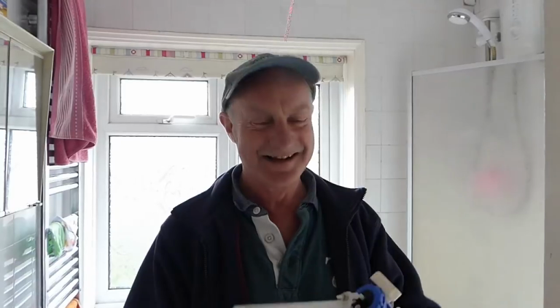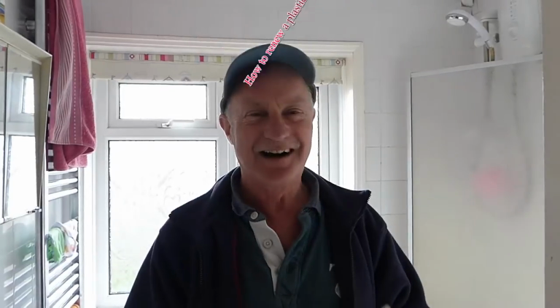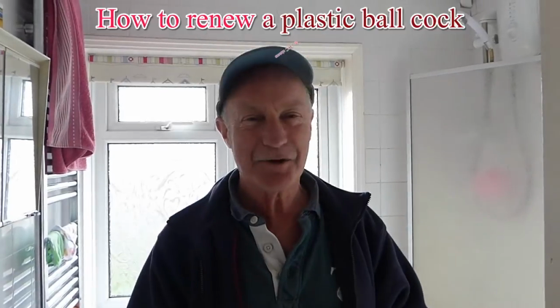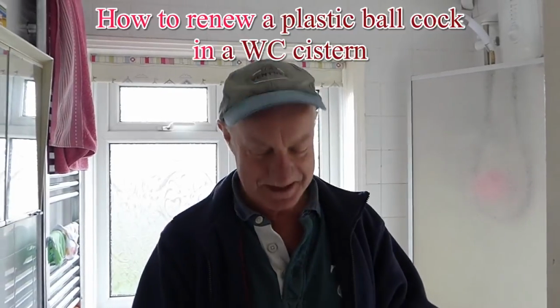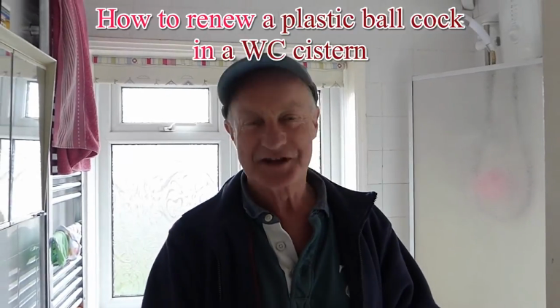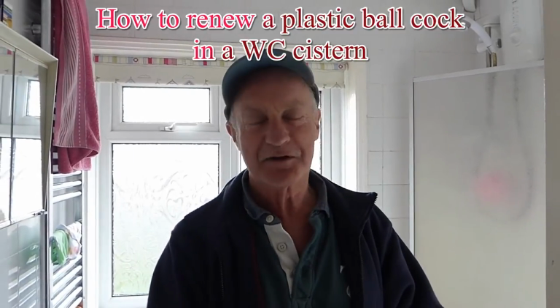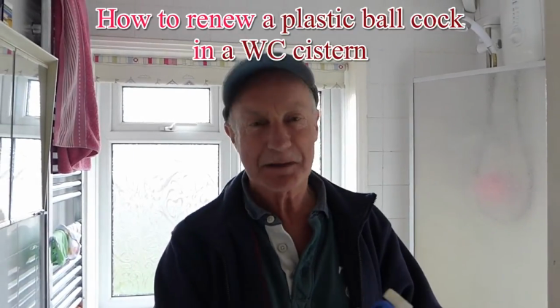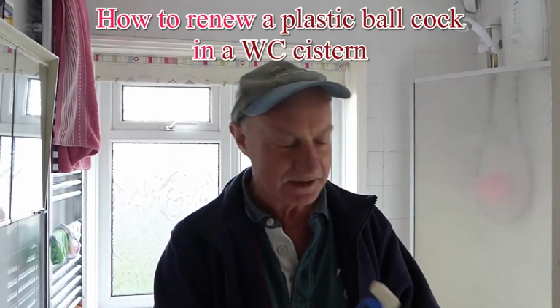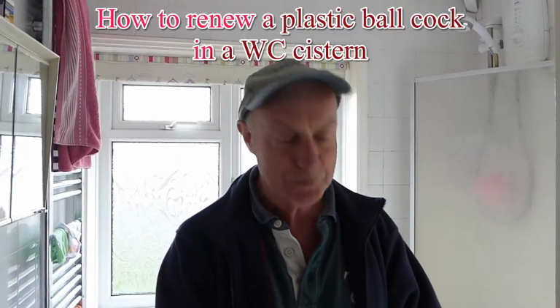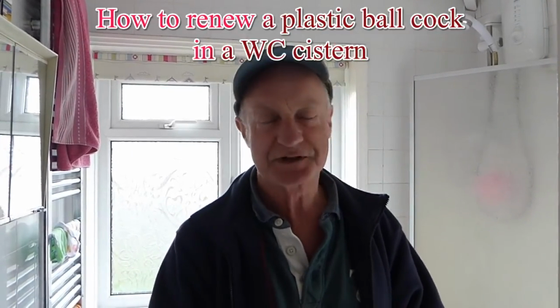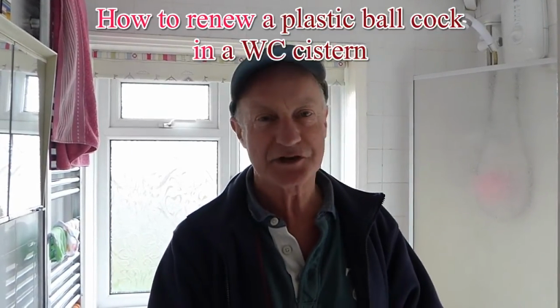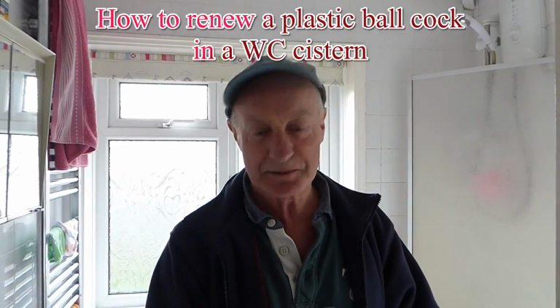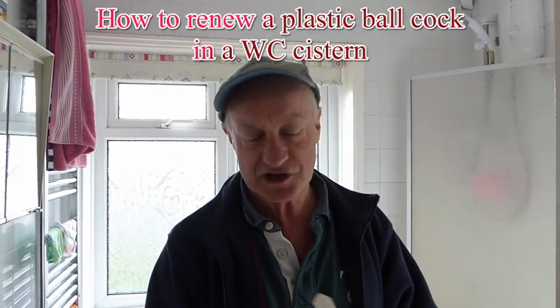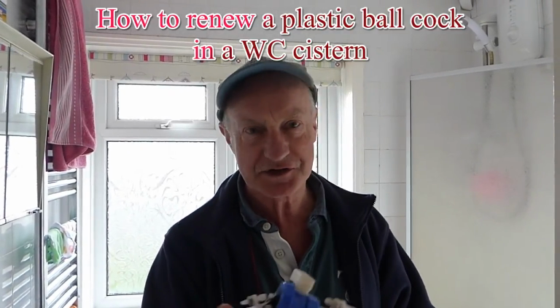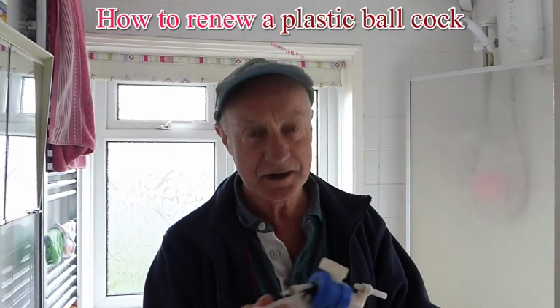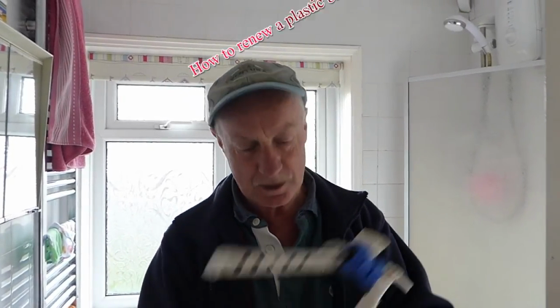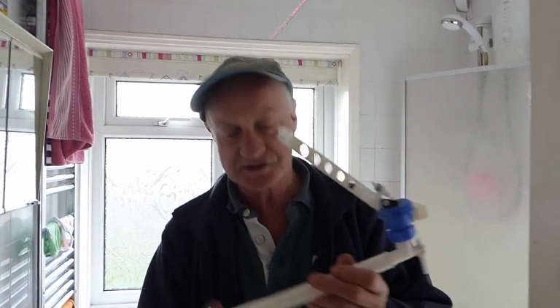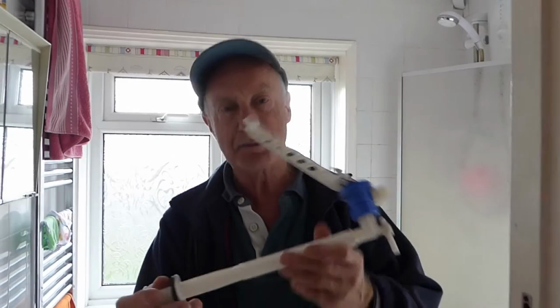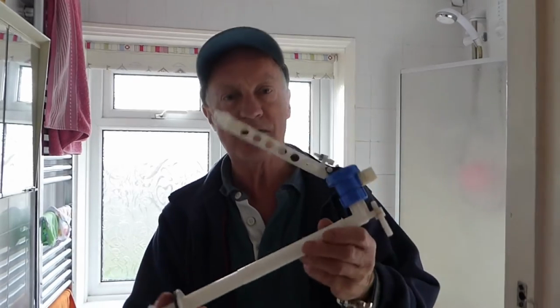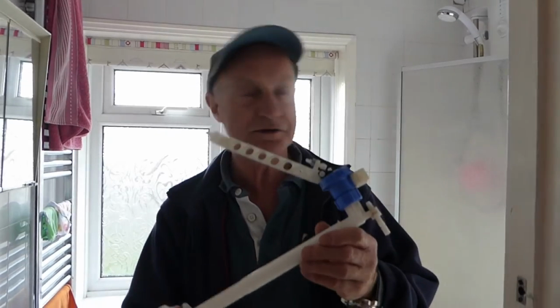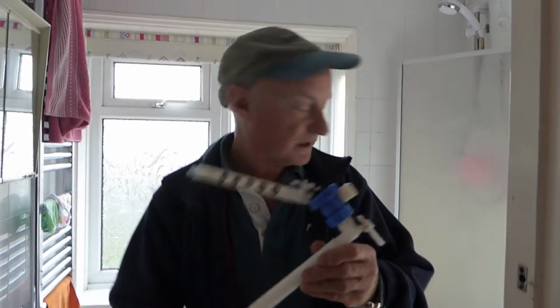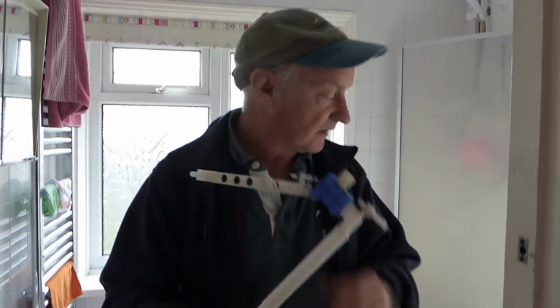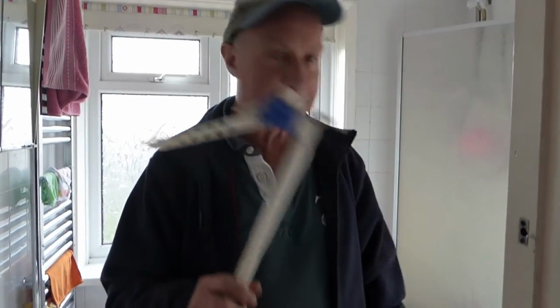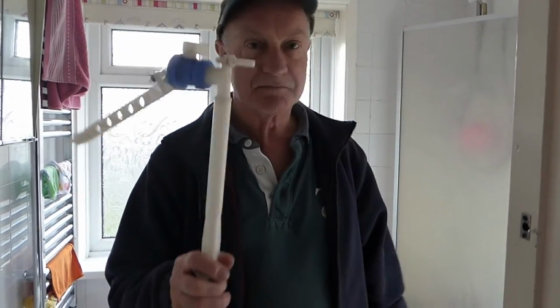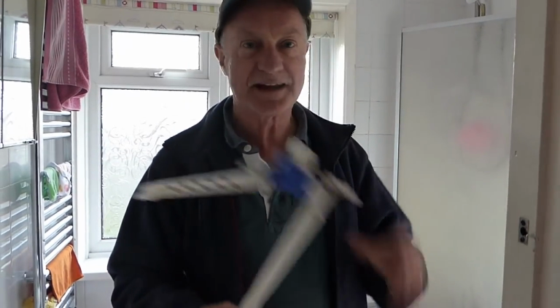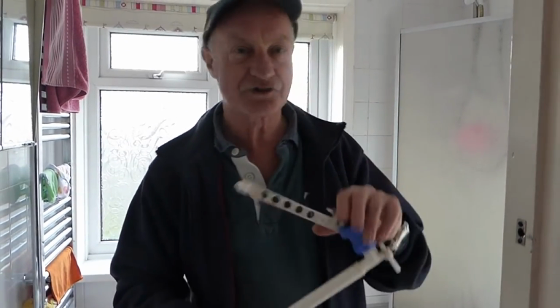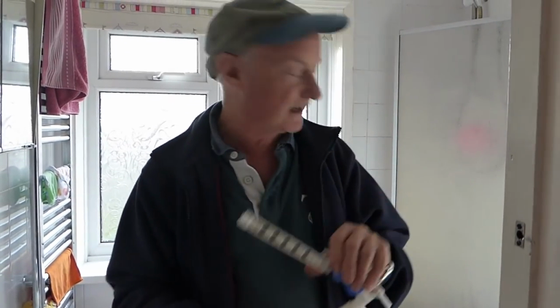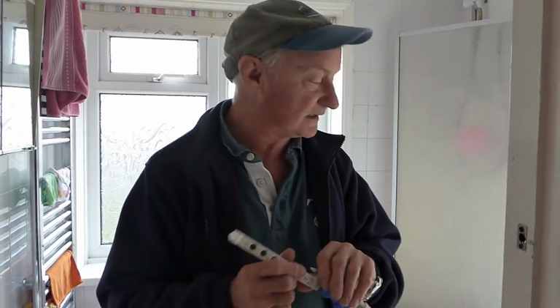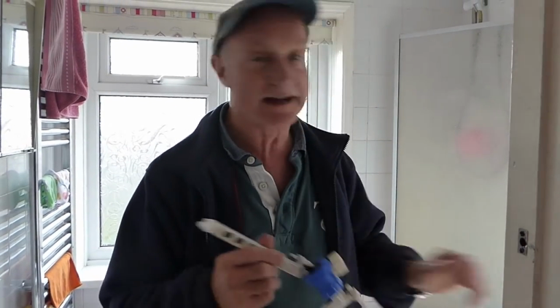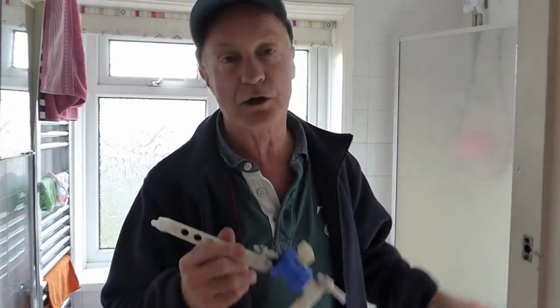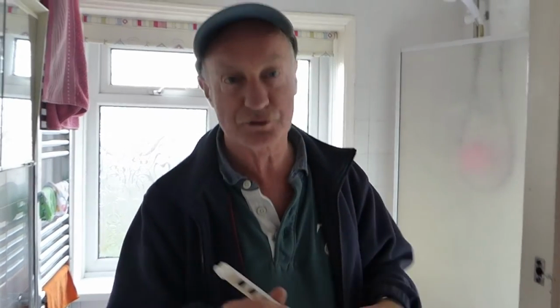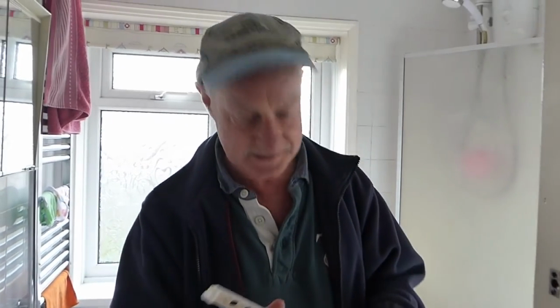Hi everyone, this is Al with another plumbing video. Today I'm going to show you how to change one of these type of ball valves that's bottom-fed entry in a low level system.